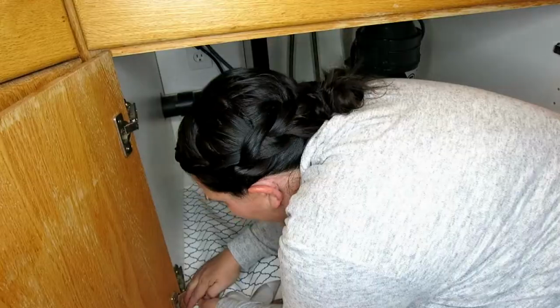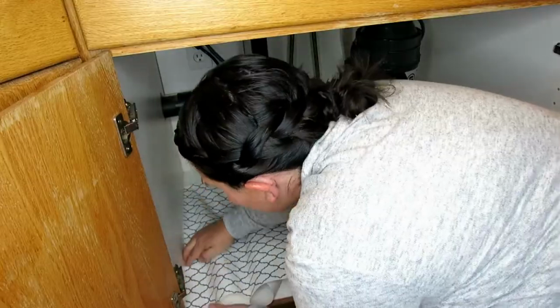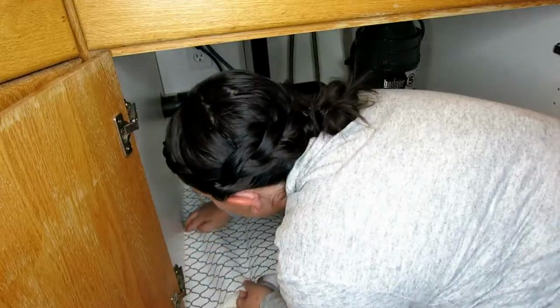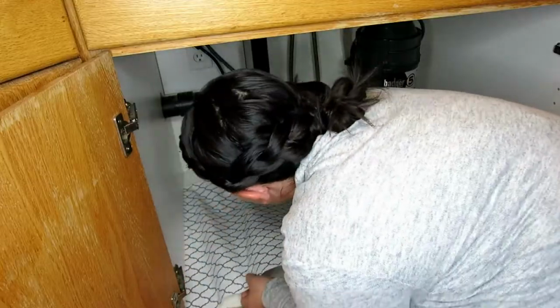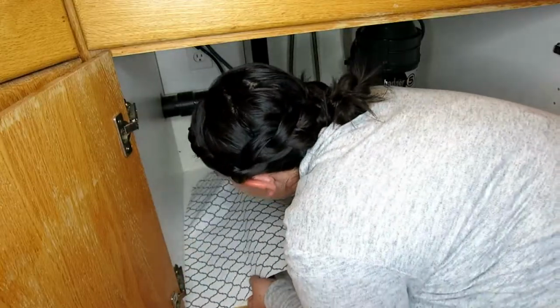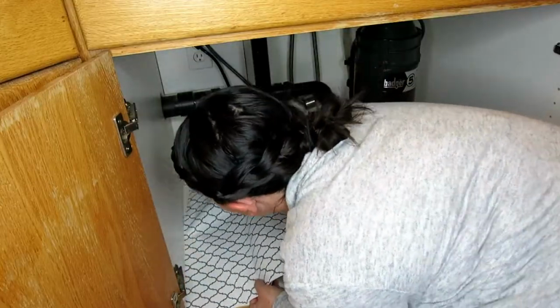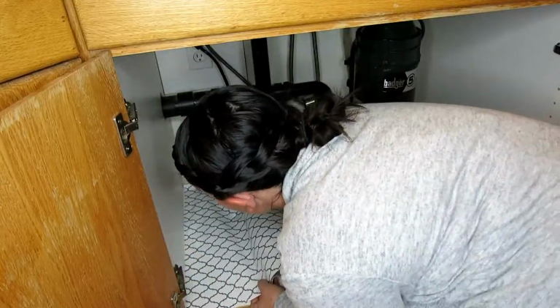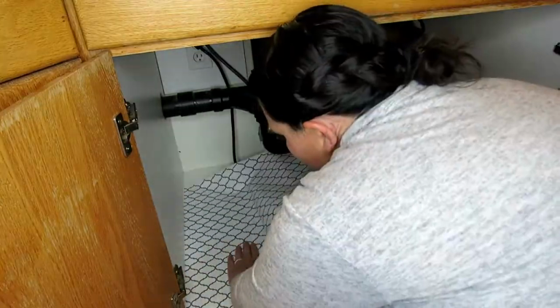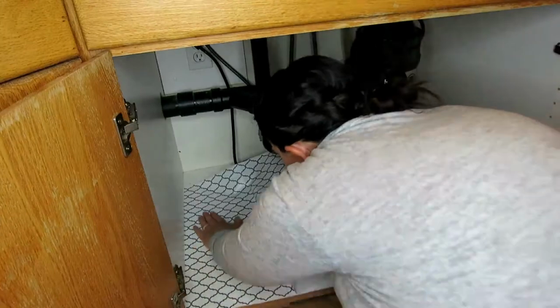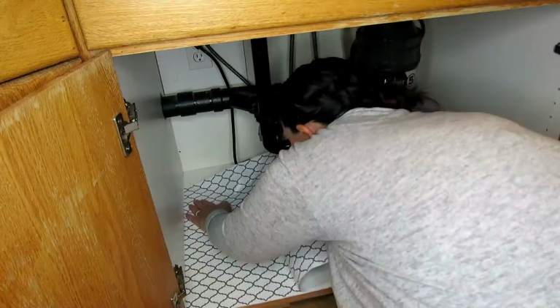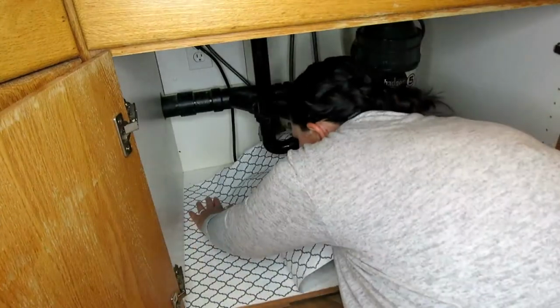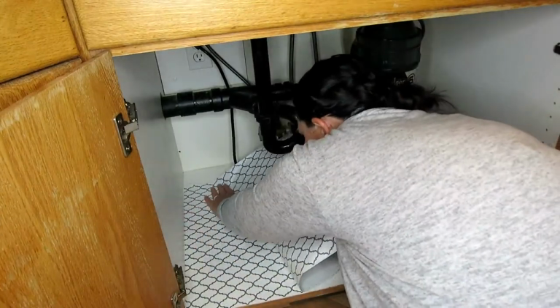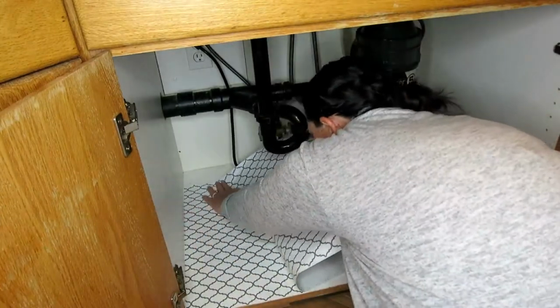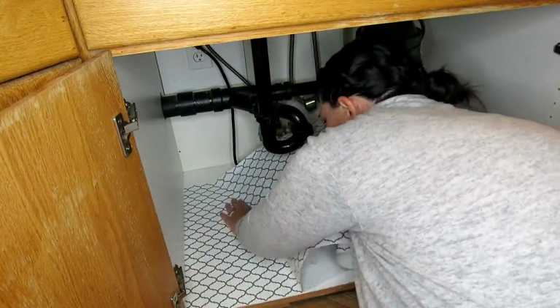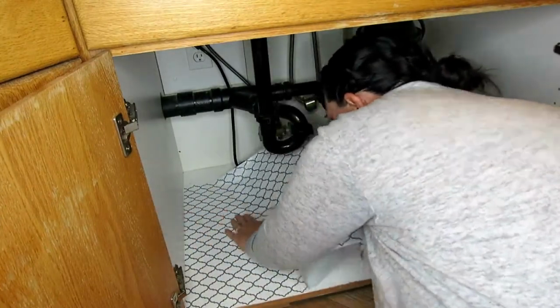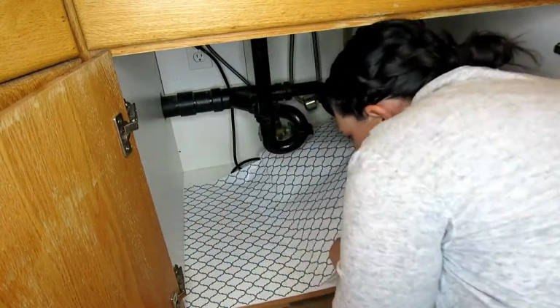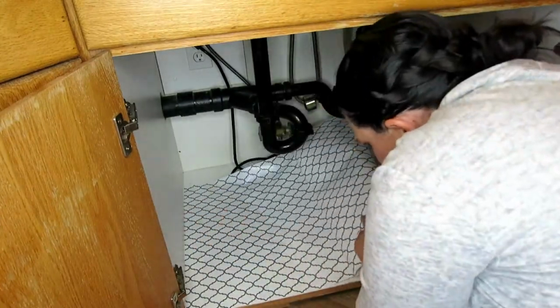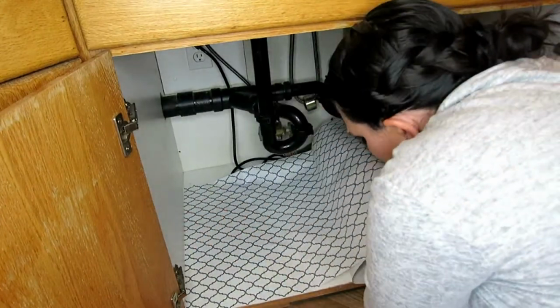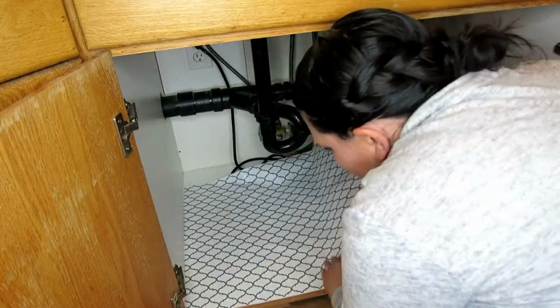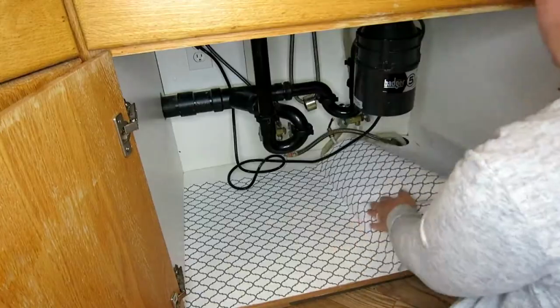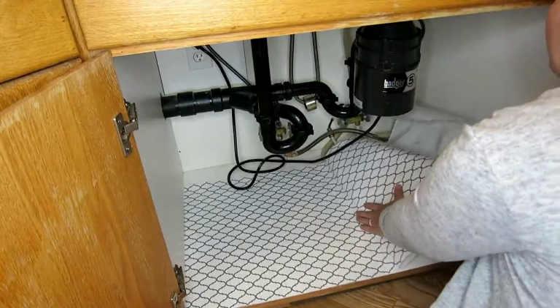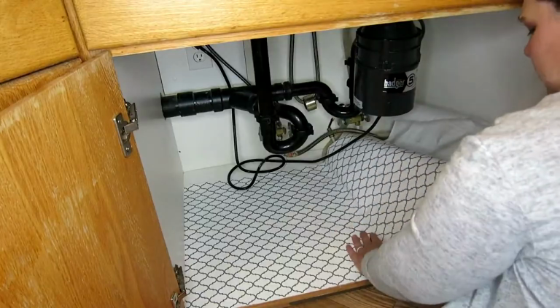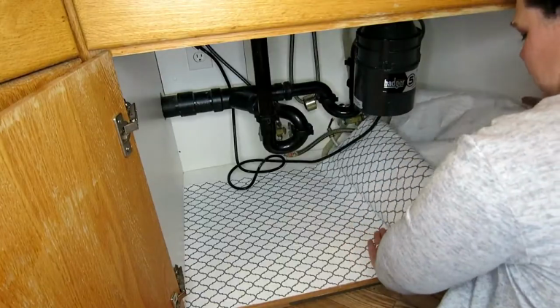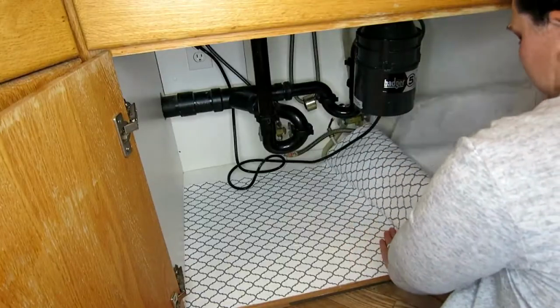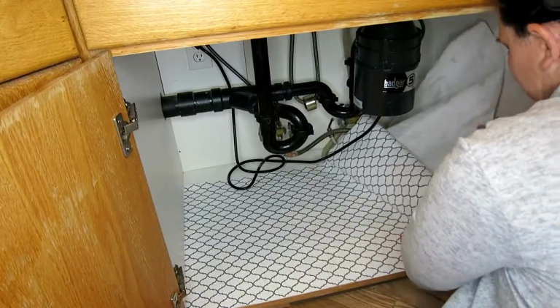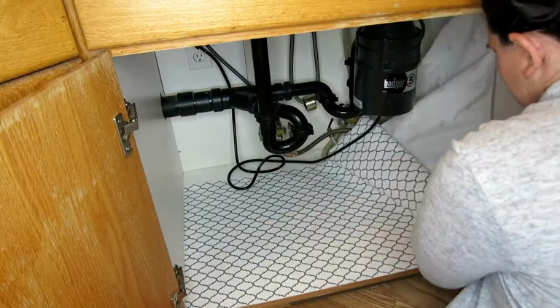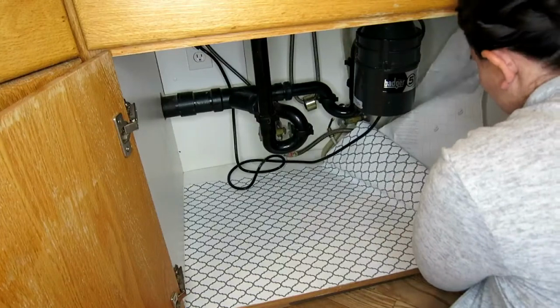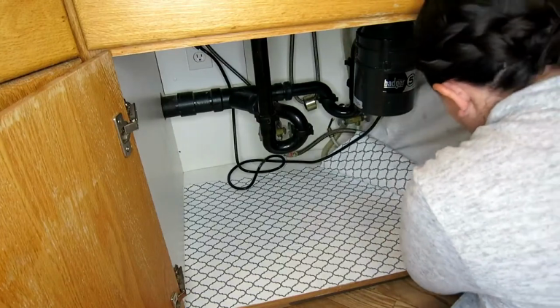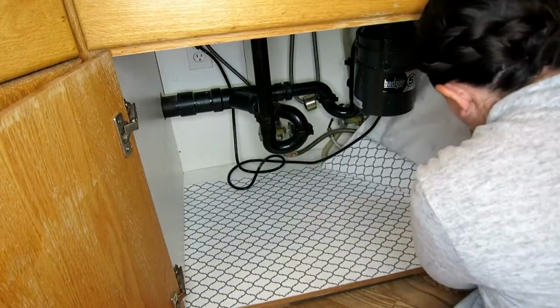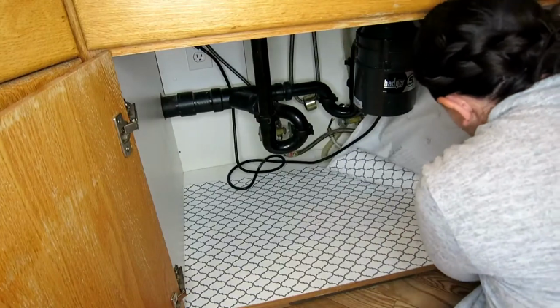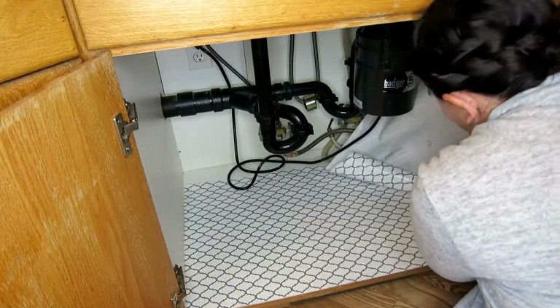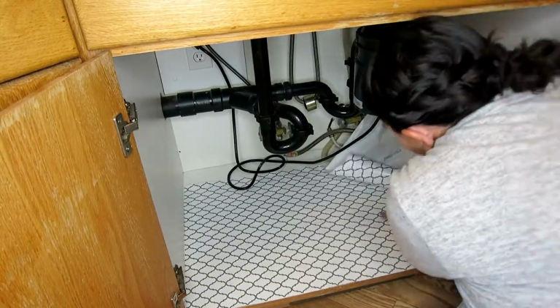I'd like to pretend that this stuff went on really easy, but actually it took me a while. But the end look is absolutely worth the frustration of putting it on.